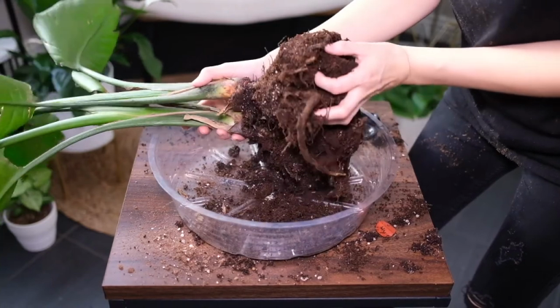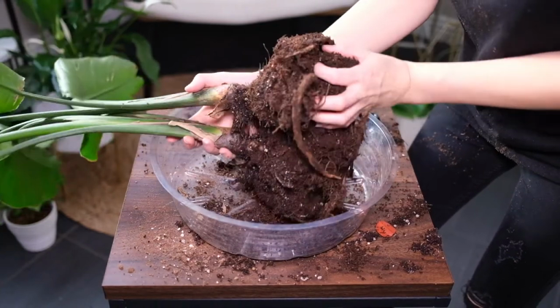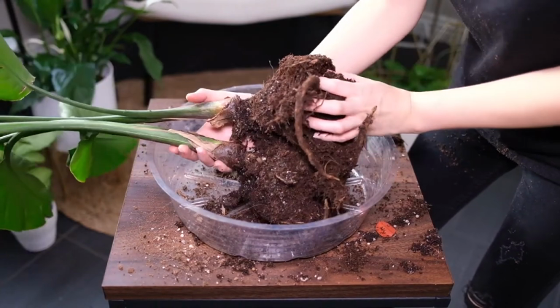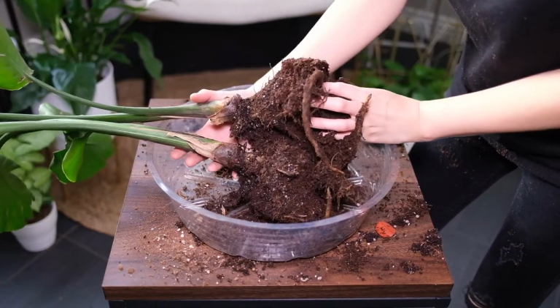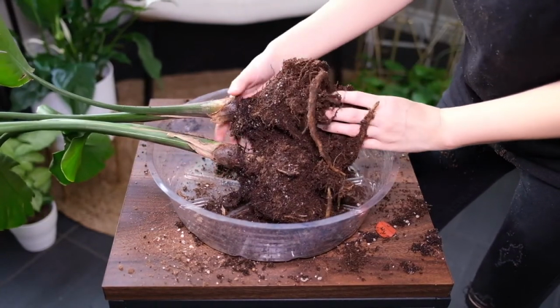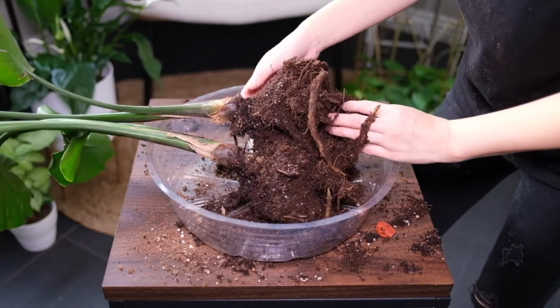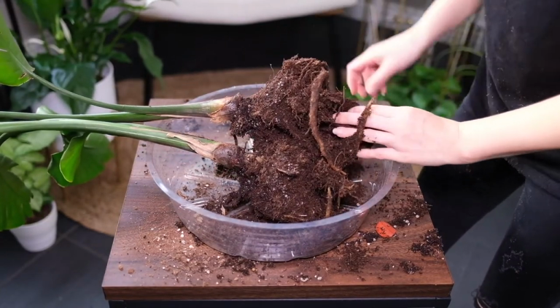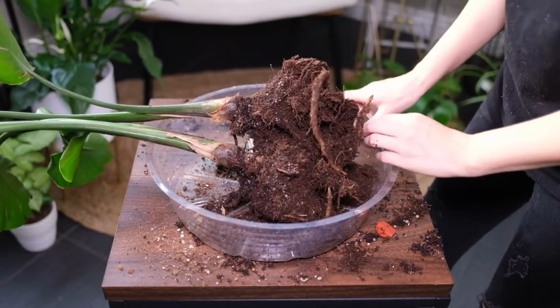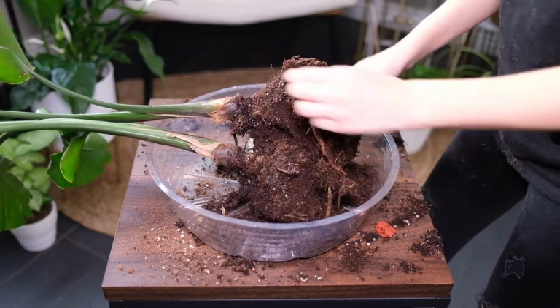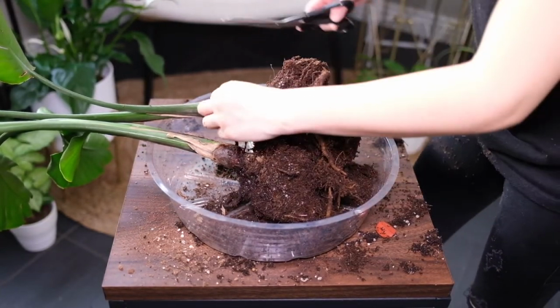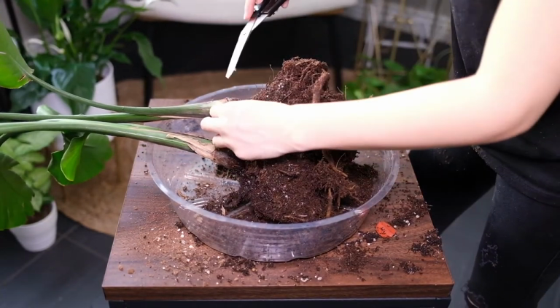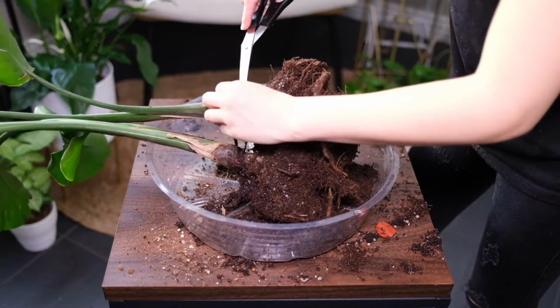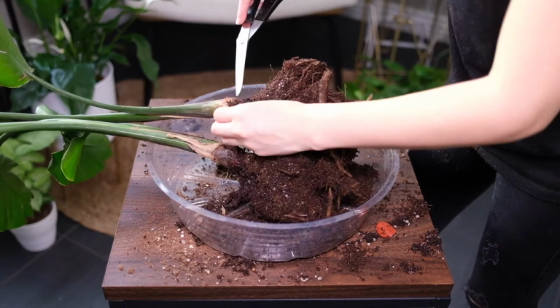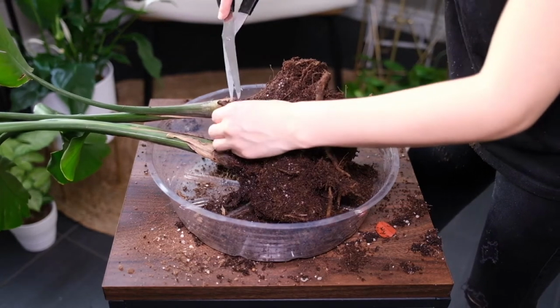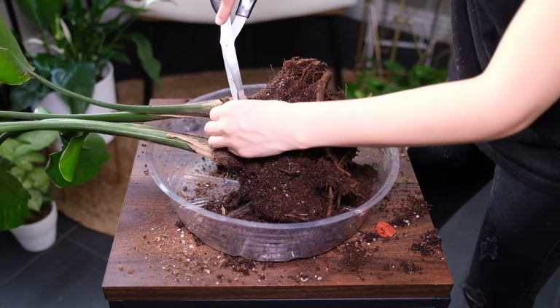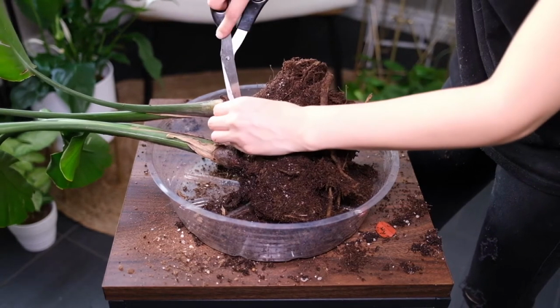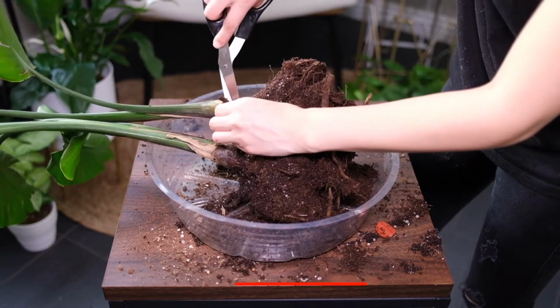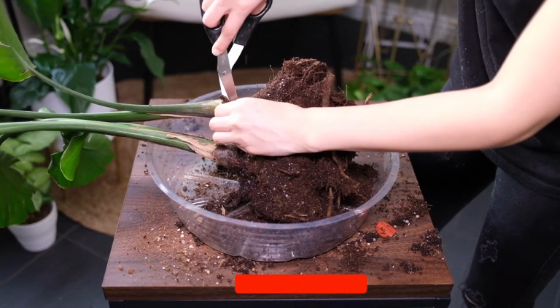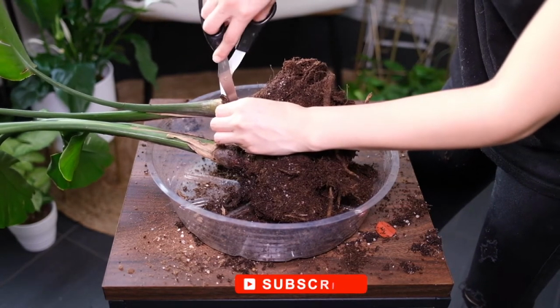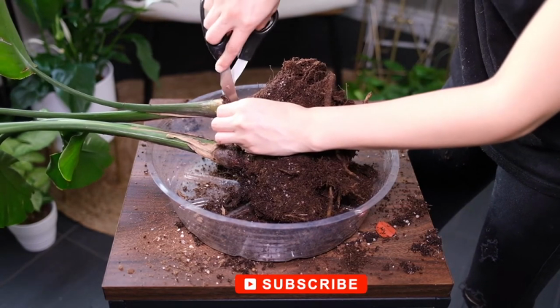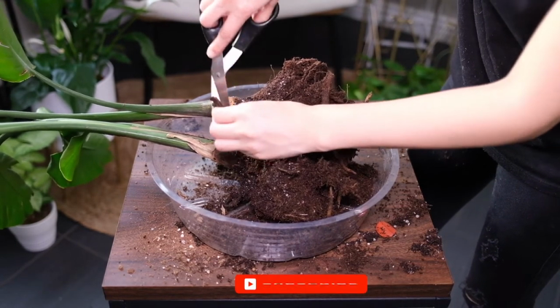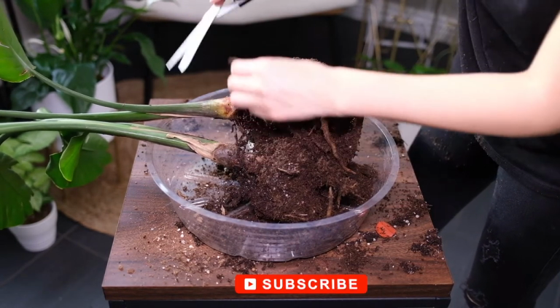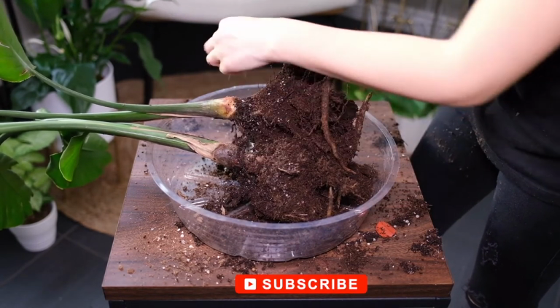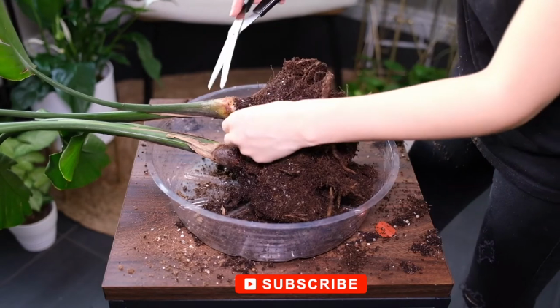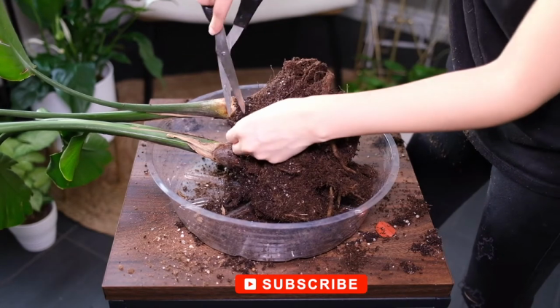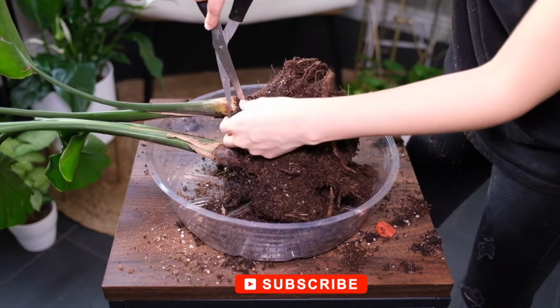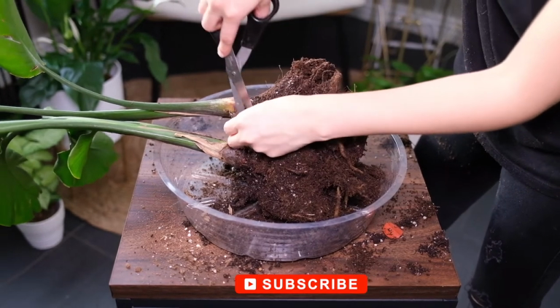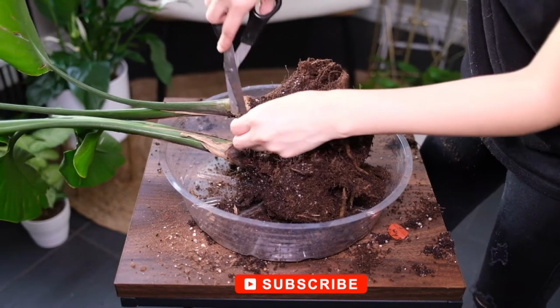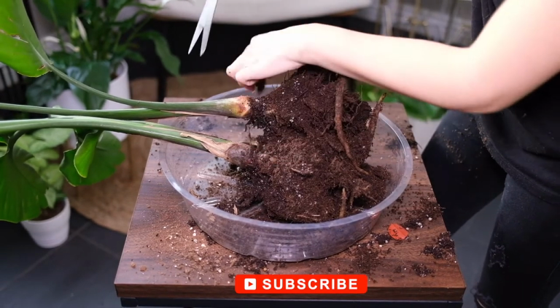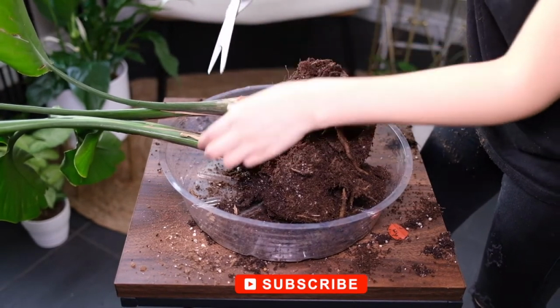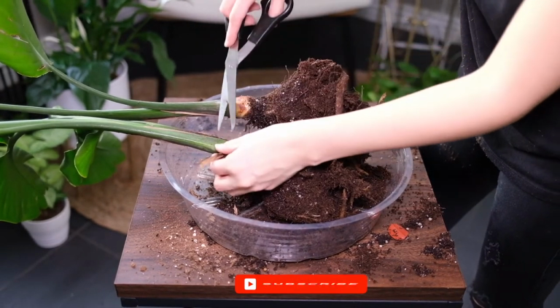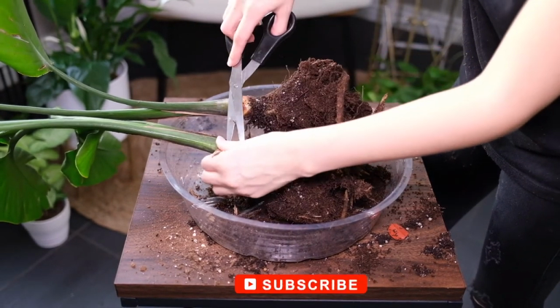Grasp the plant as close as possible to the soil and ease the plant from the old pot gently. Shake the plant to get rid of excess soil and repot with fresh soil, watering well after you're finished.